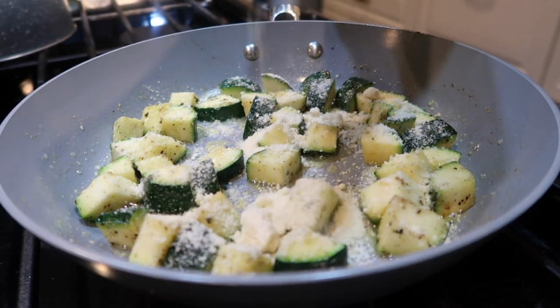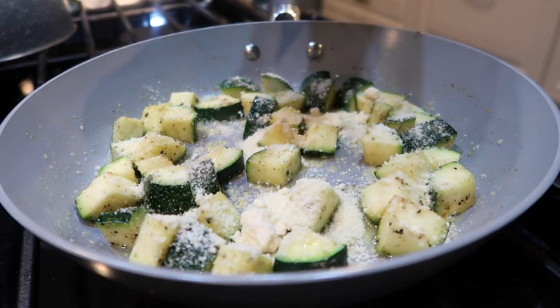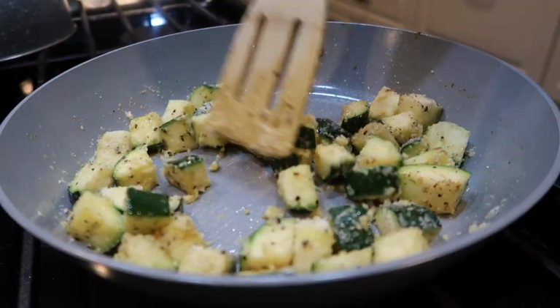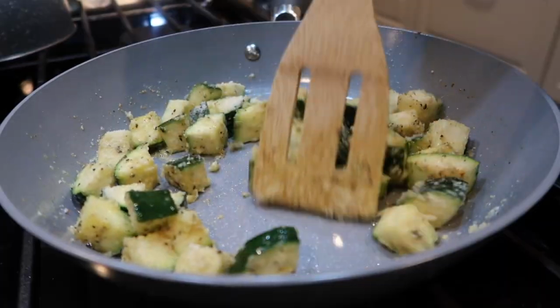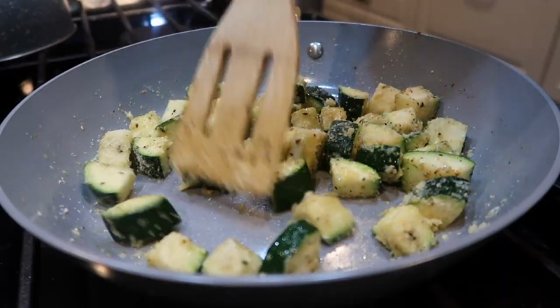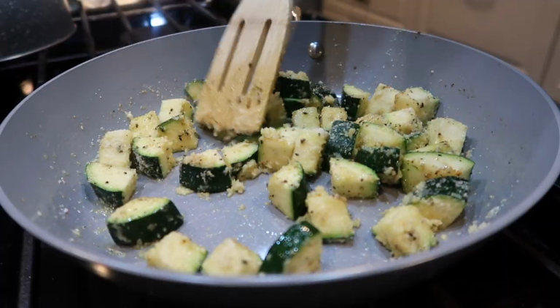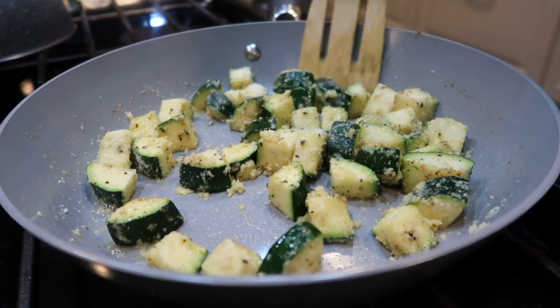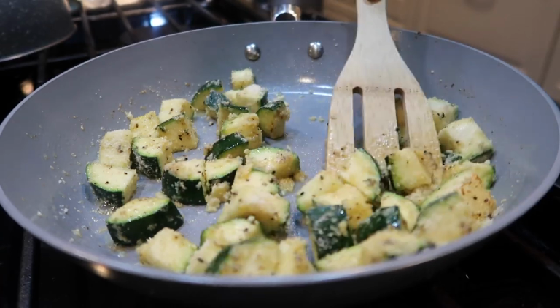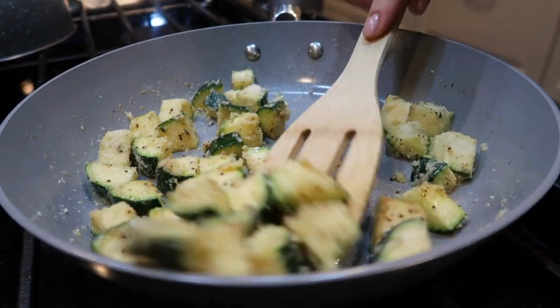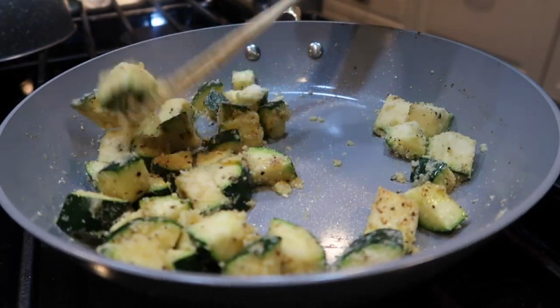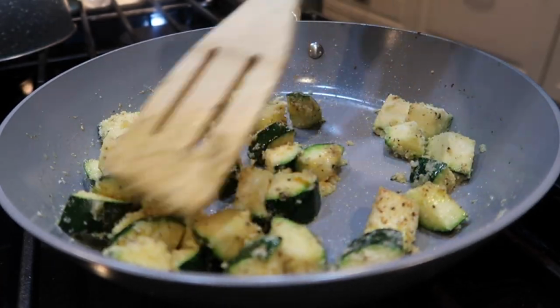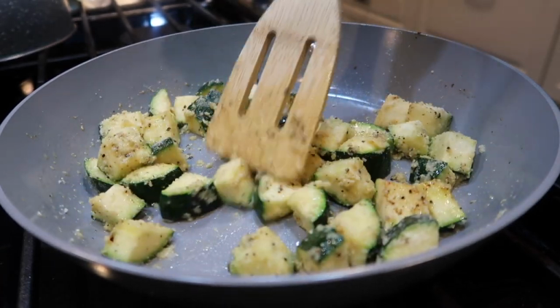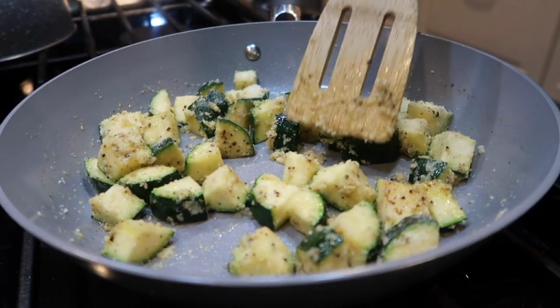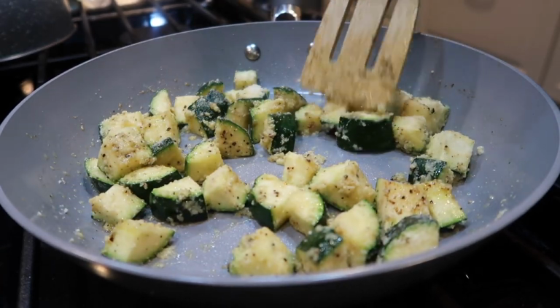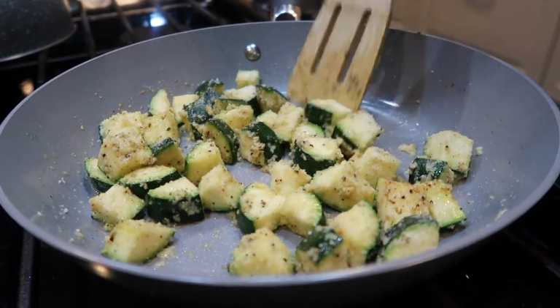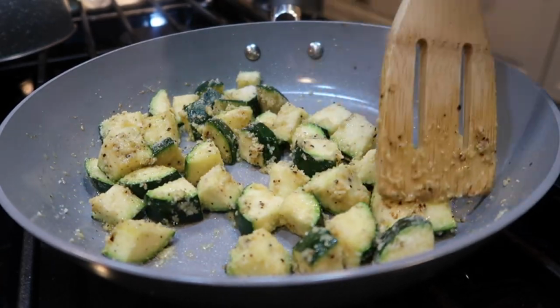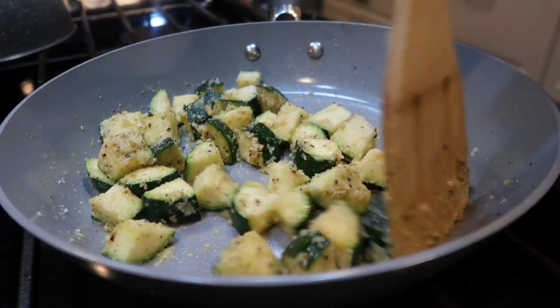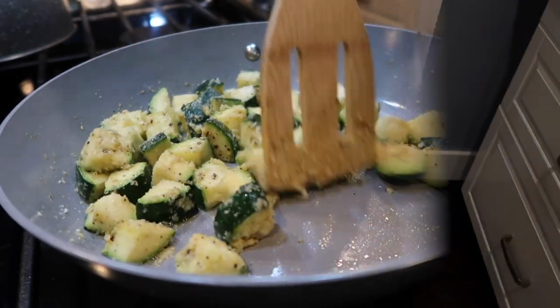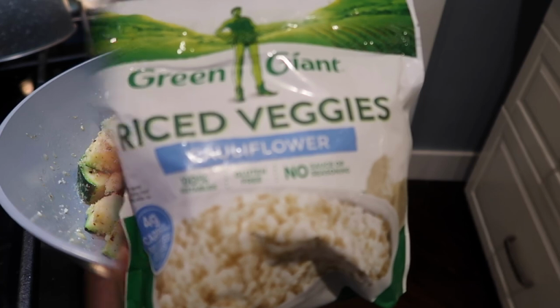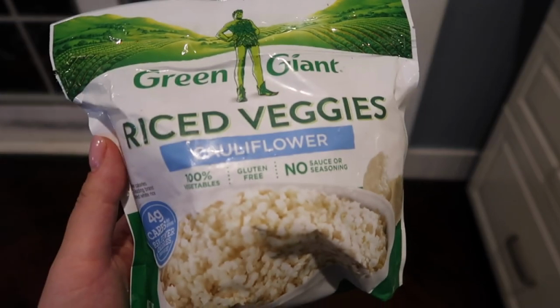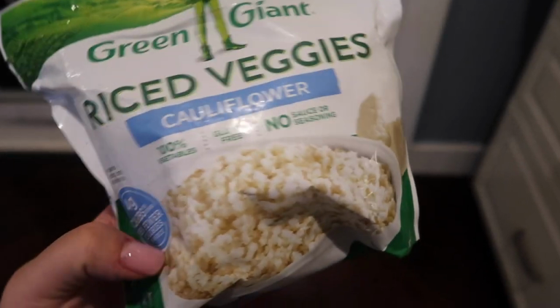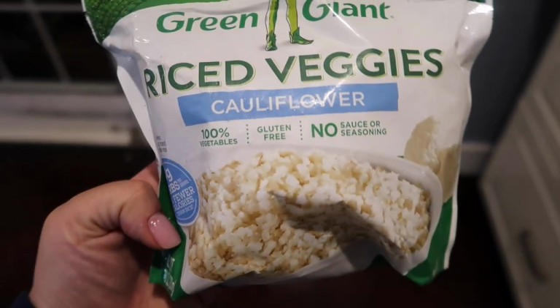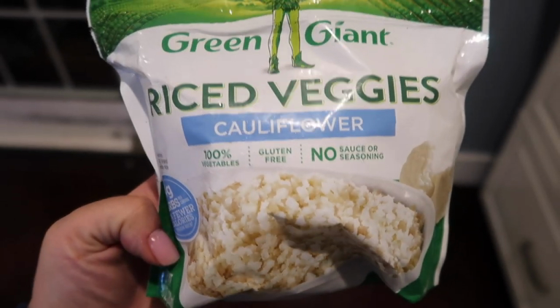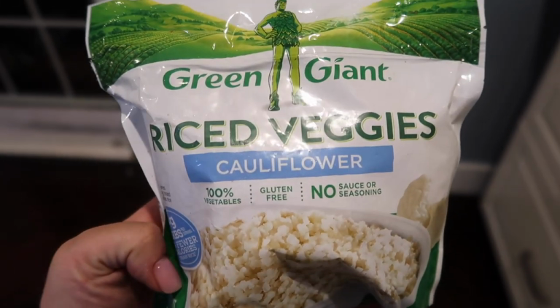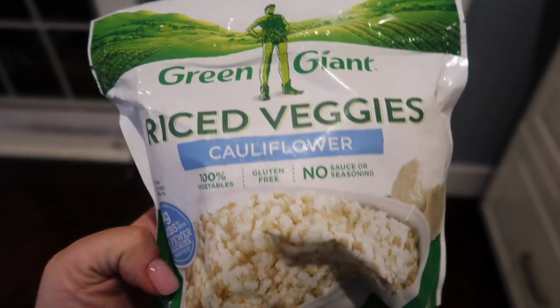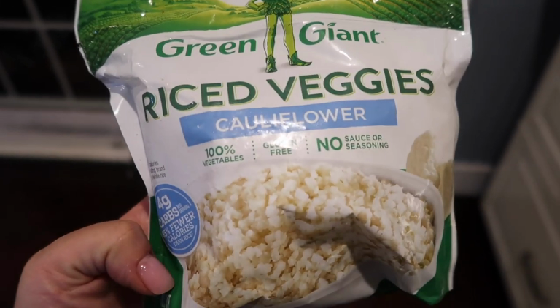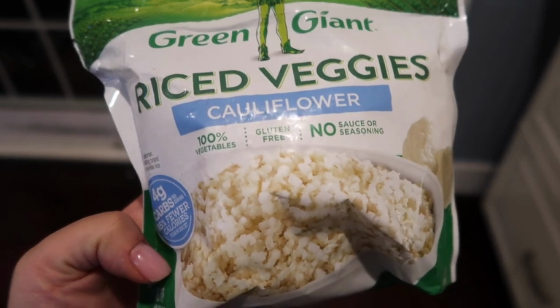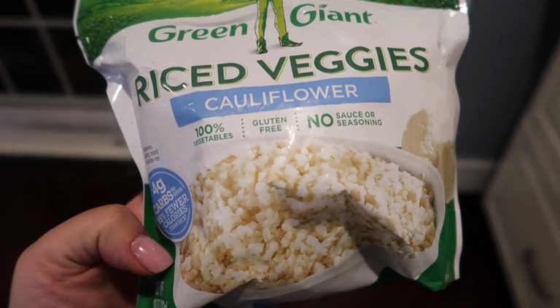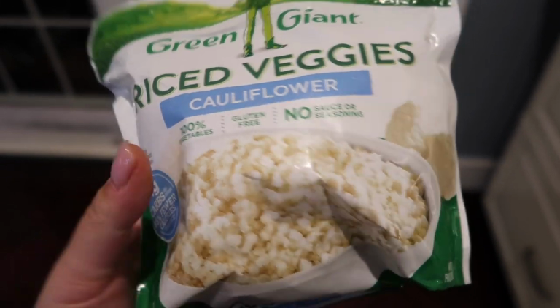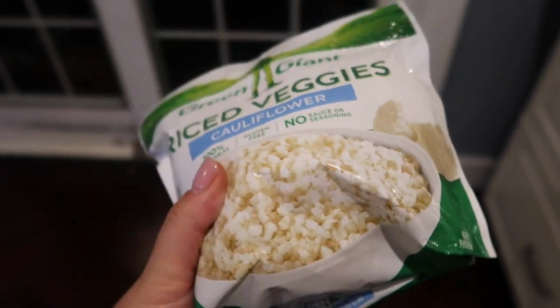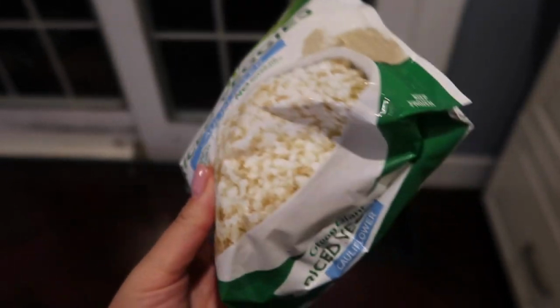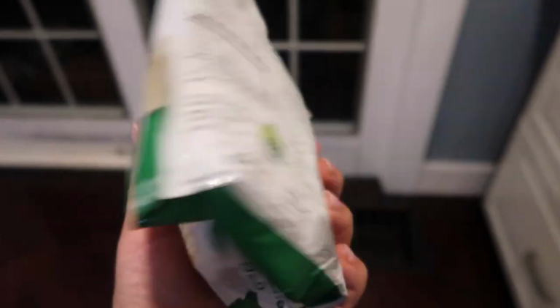Make sure you use grated parmesan — I tried the shredded cheese and it did not come out the same. Just let this sit for a few minutes and voila, it's finished. Of course I'm going to pair this with plain old cauliflower rice.